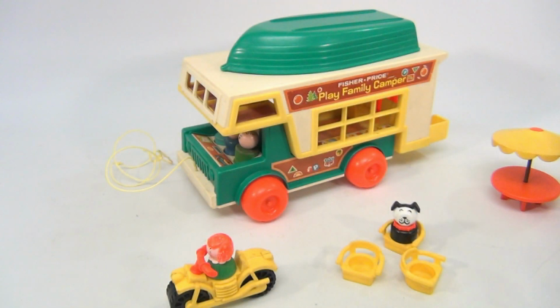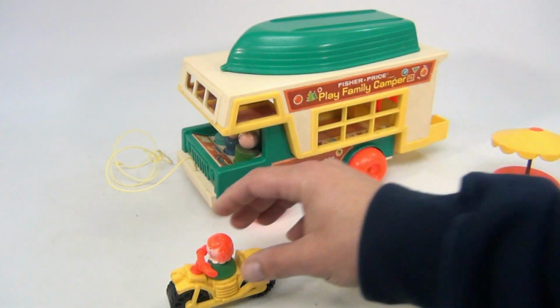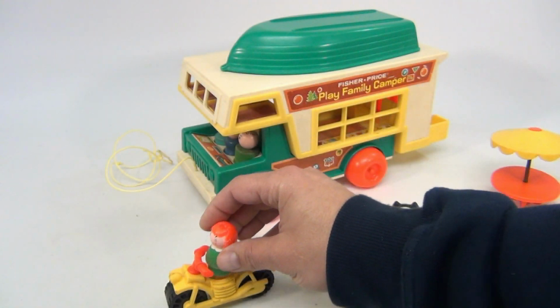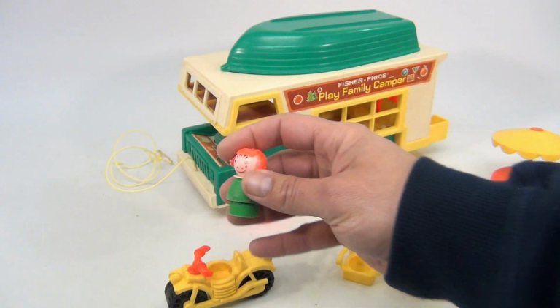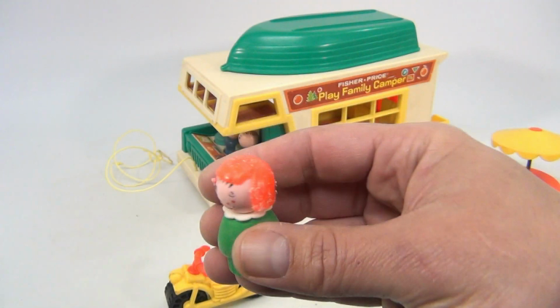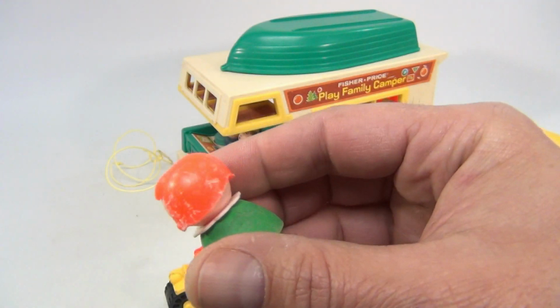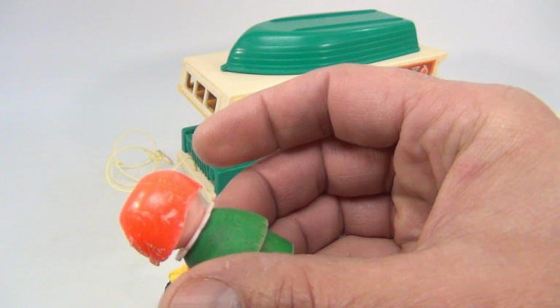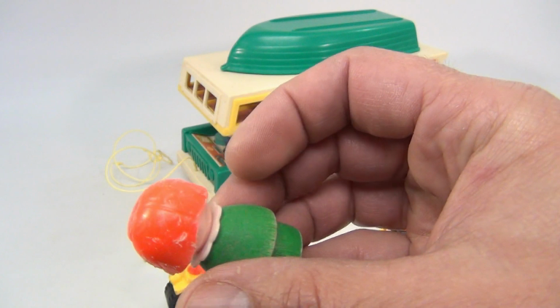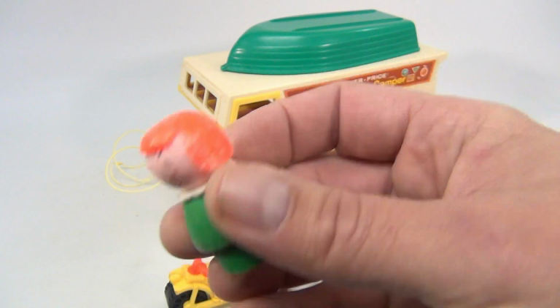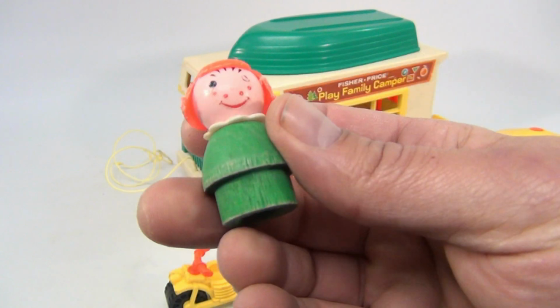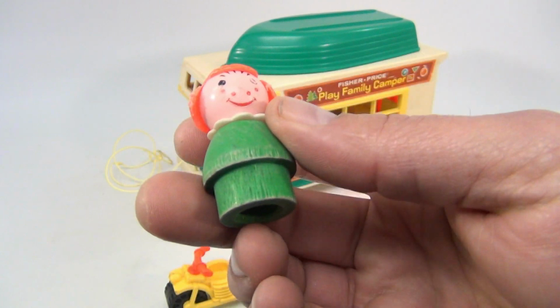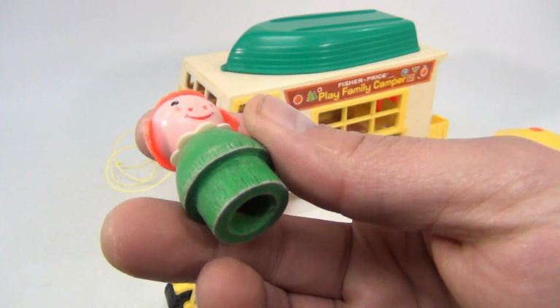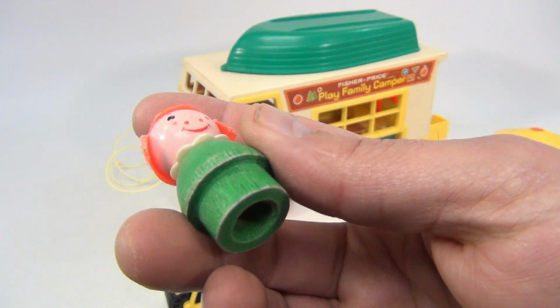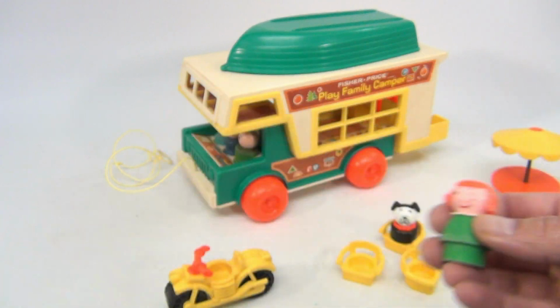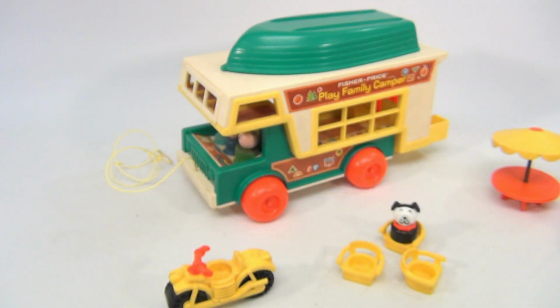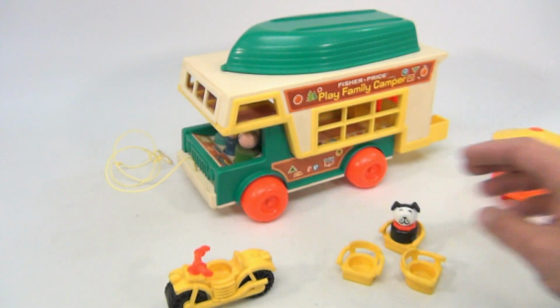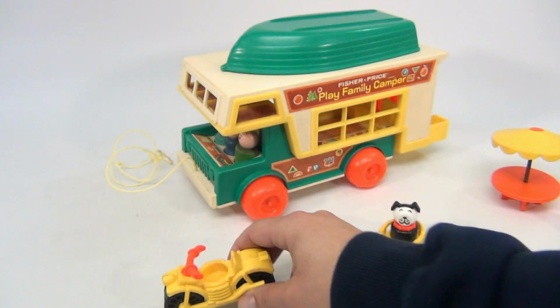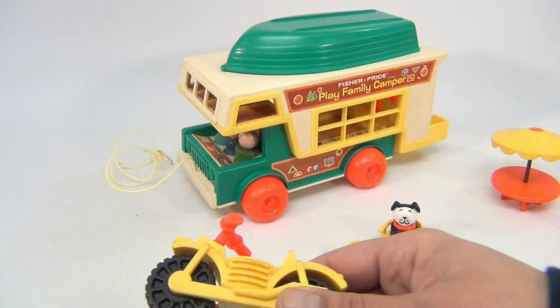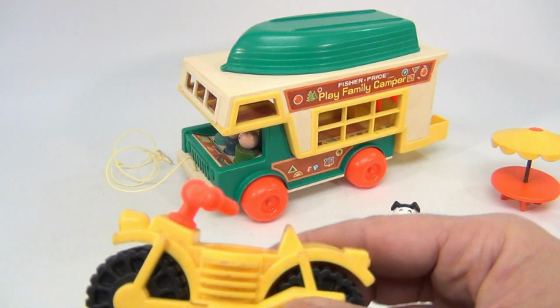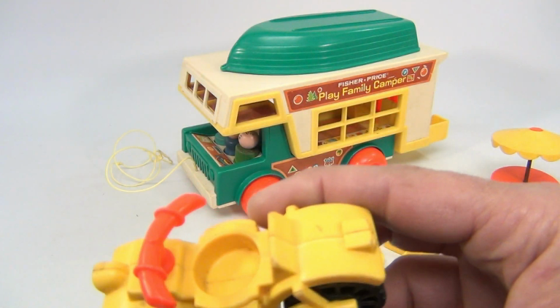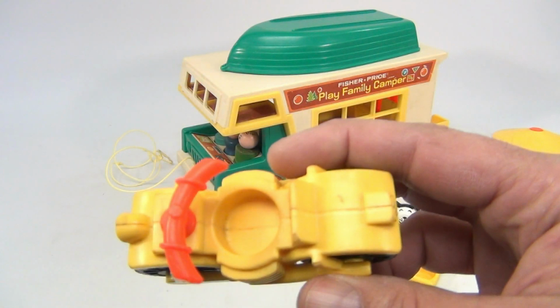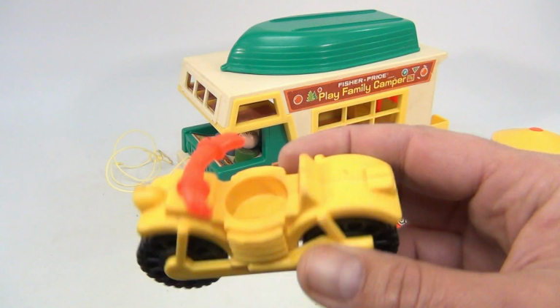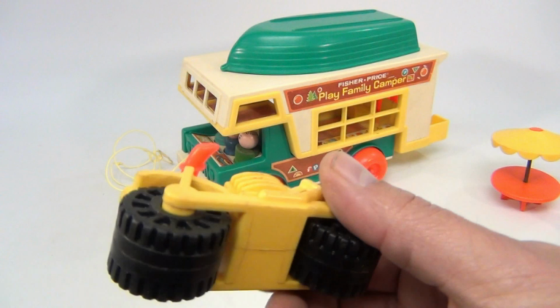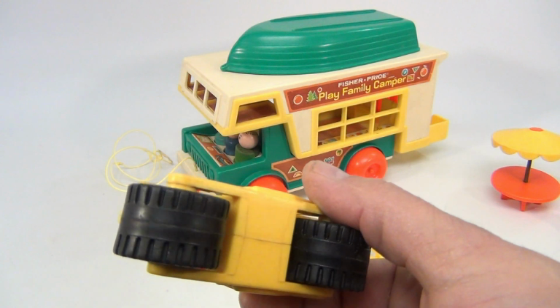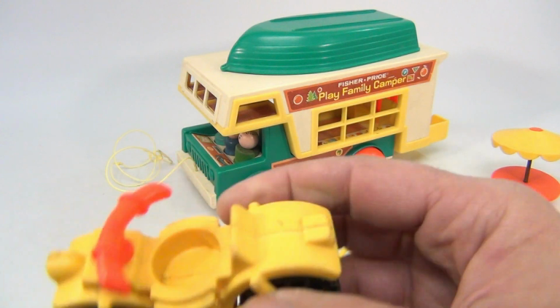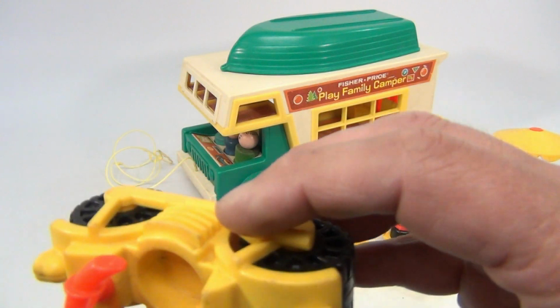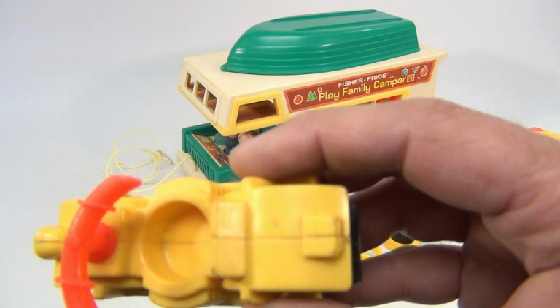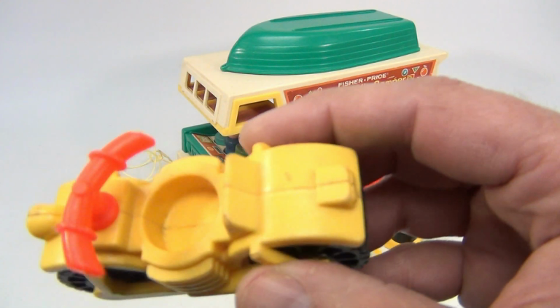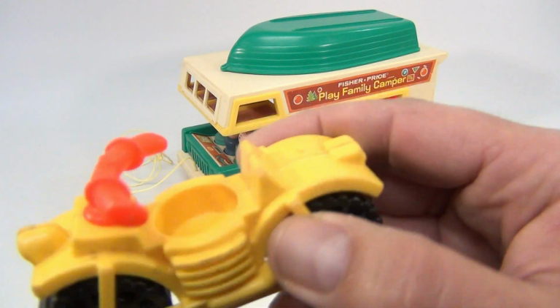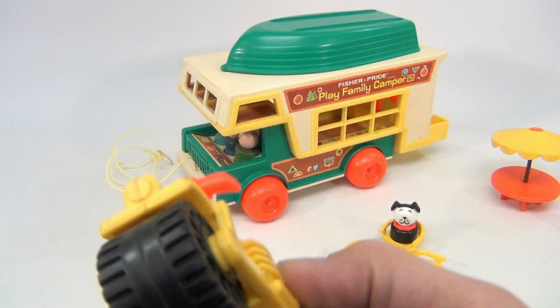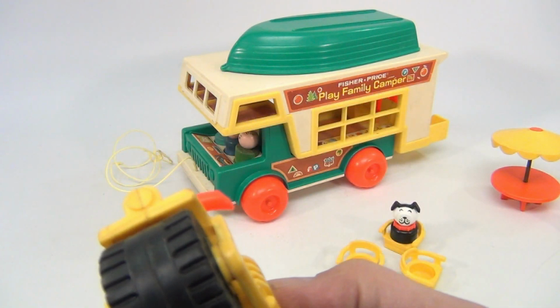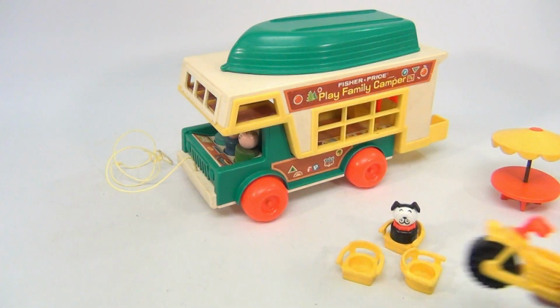We do have the little girl. Now she looks chewed on — her hair is a little messed up, with a wood base. And there's an all-terrain motorcycle vehicle. Looks pretty nice, don't see any issues with it.